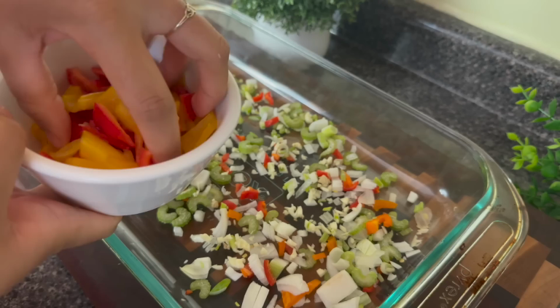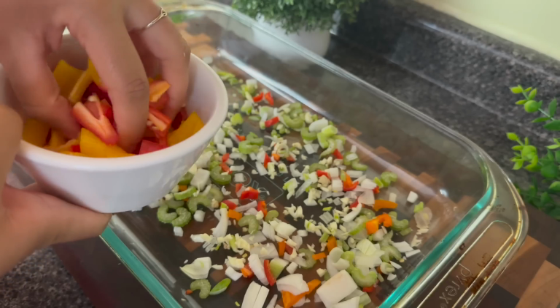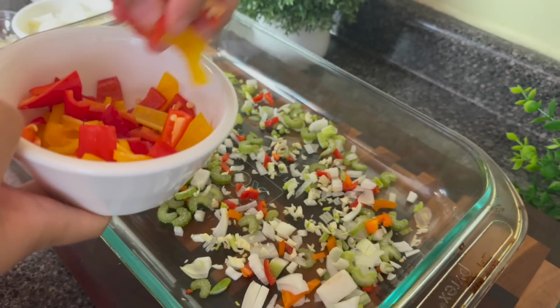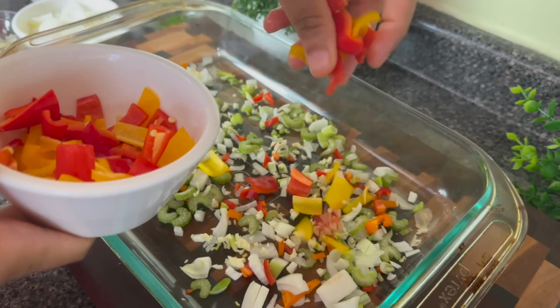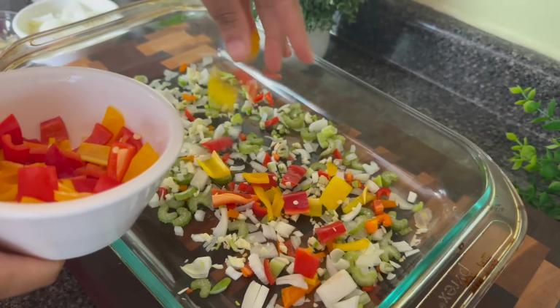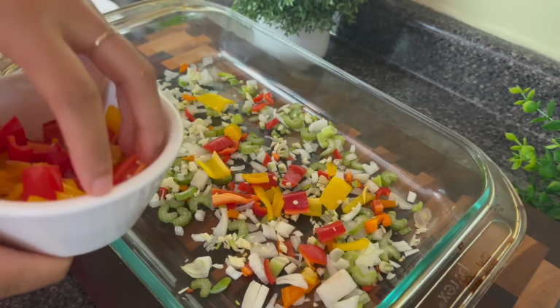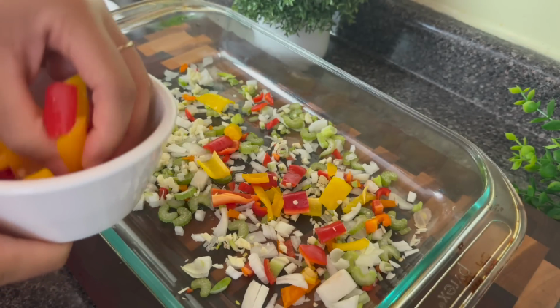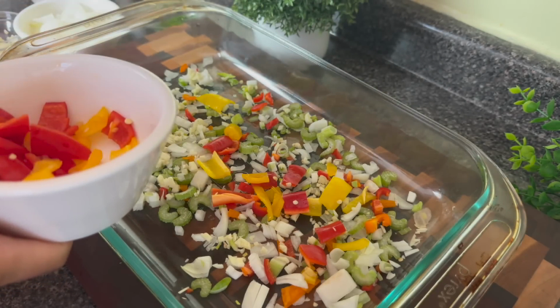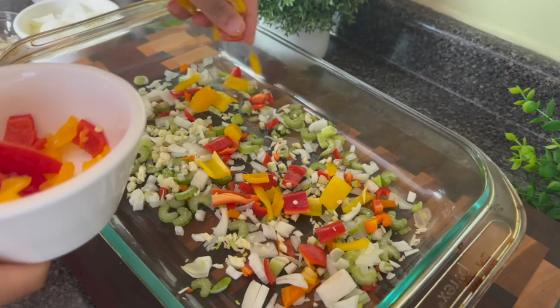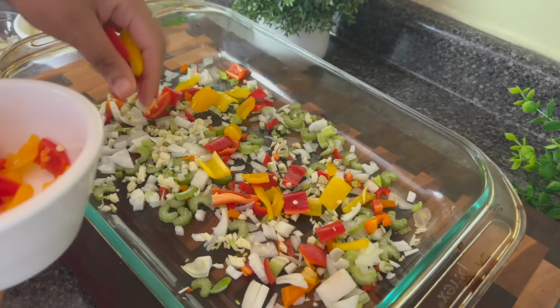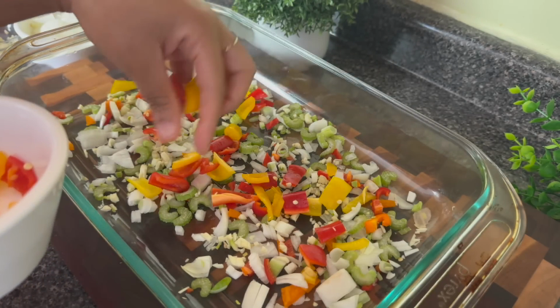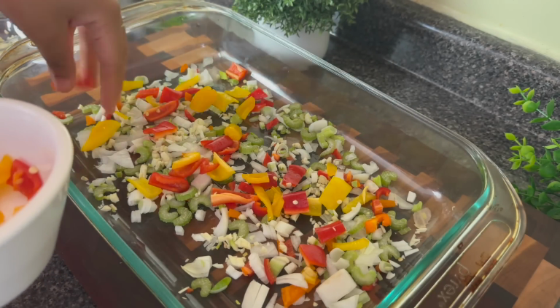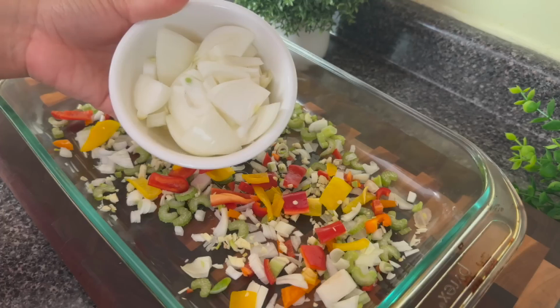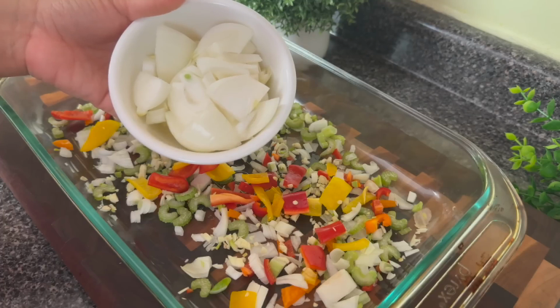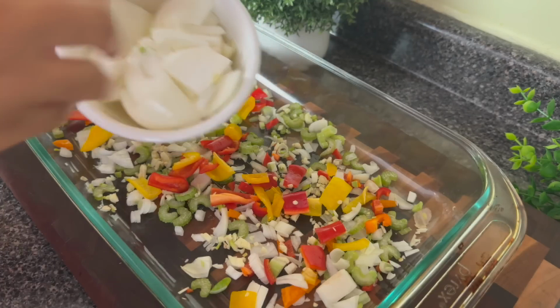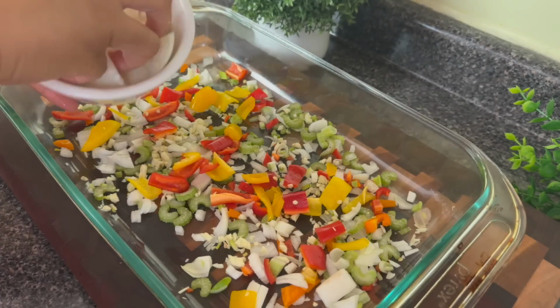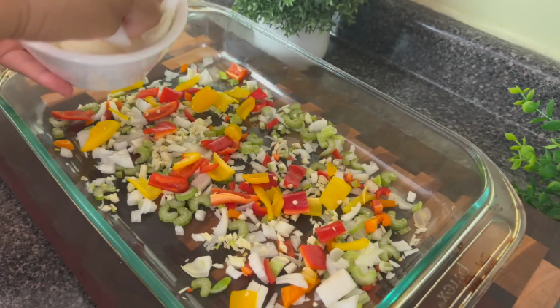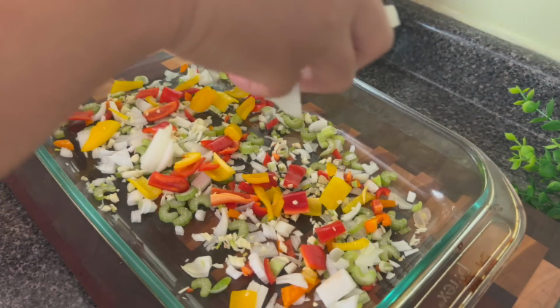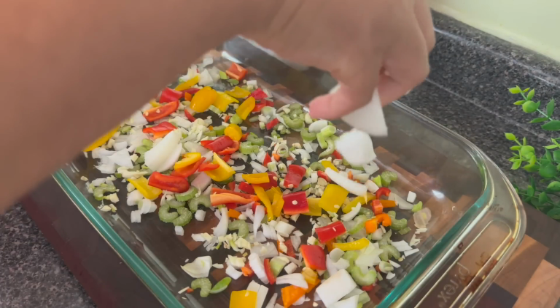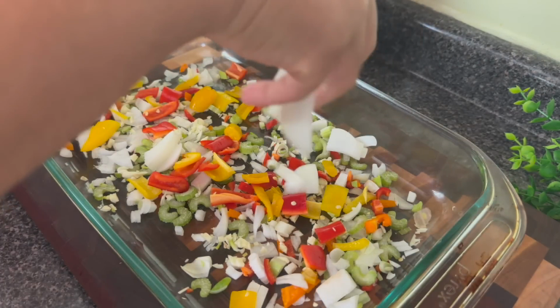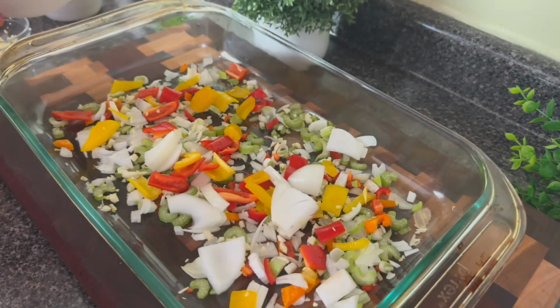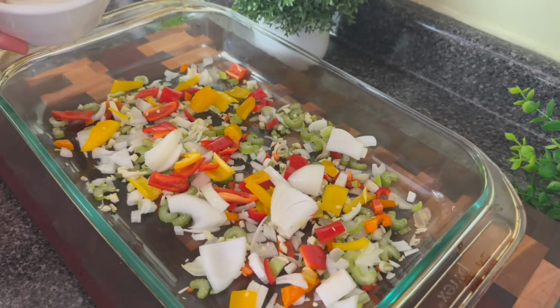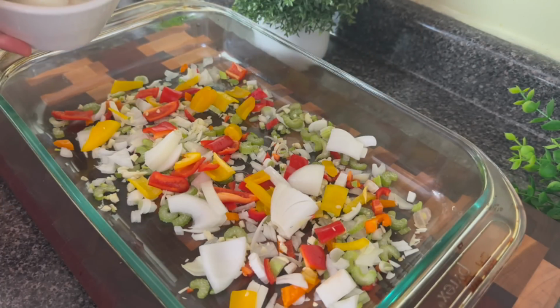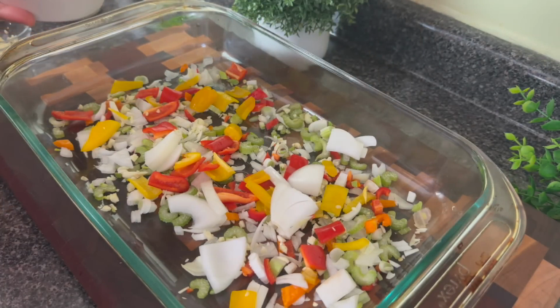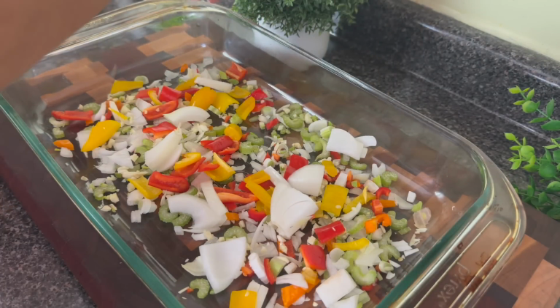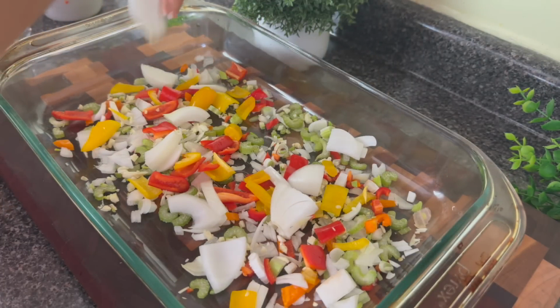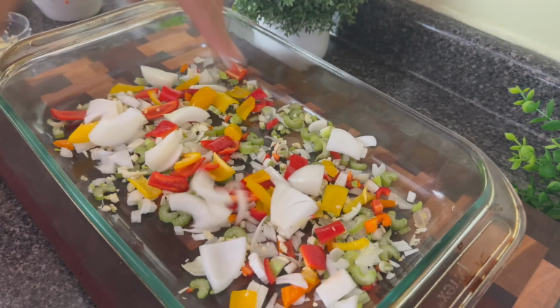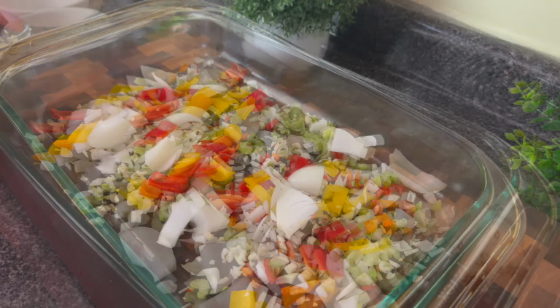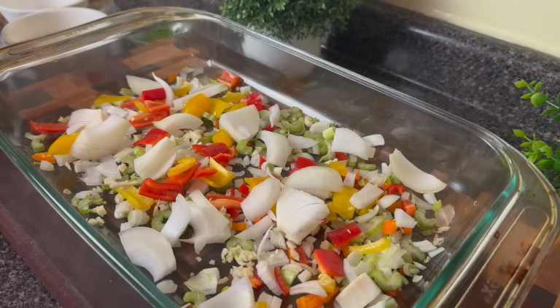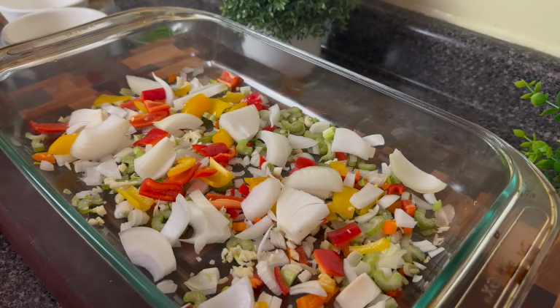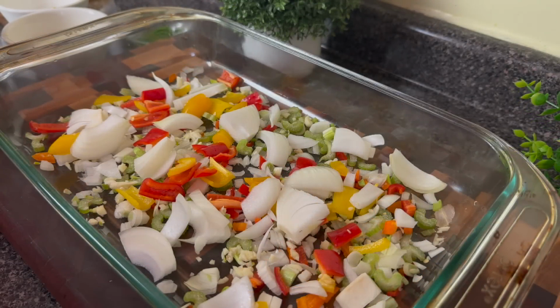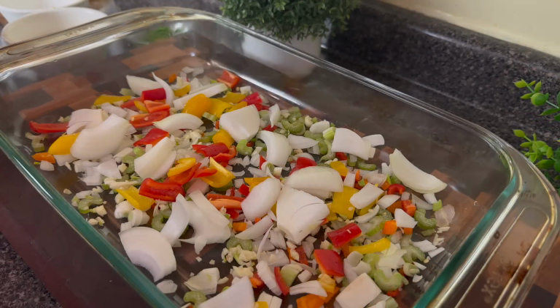I'm going to add some bigger chopped vegetables that I want in larger pieces. You don't have to do this, but I already had some small chopped vegetables so I went ahead and added them. Then I'm going to add in my chicken wings.